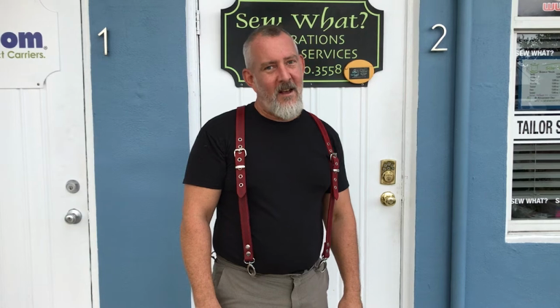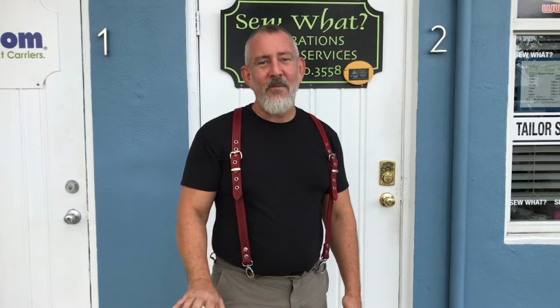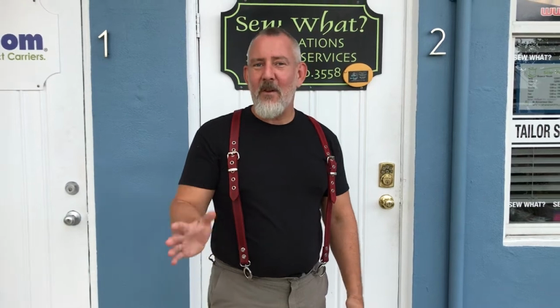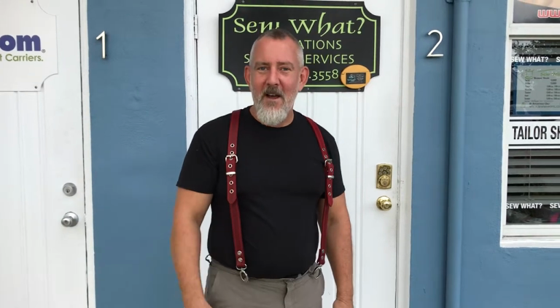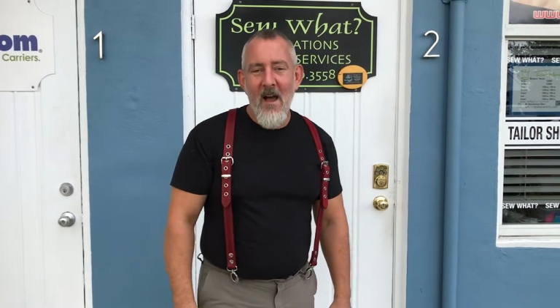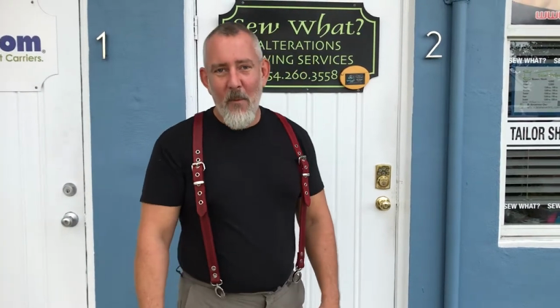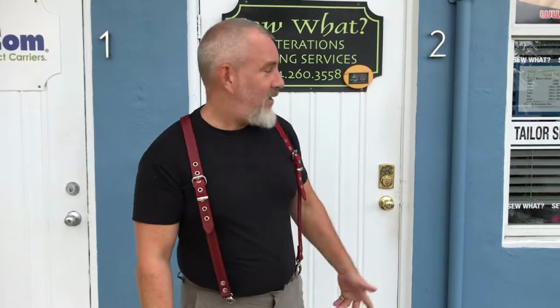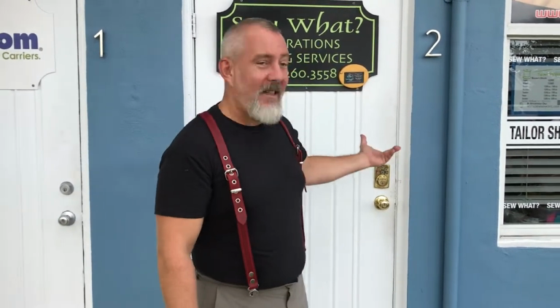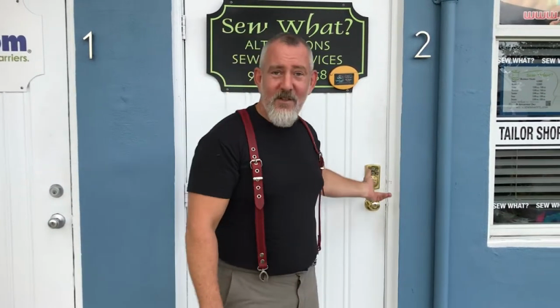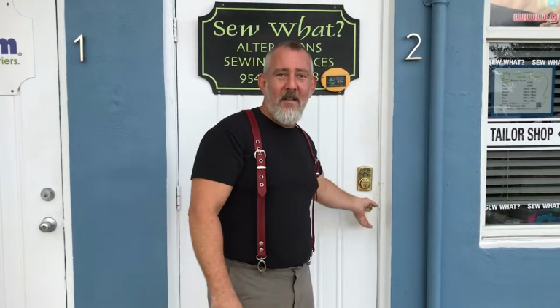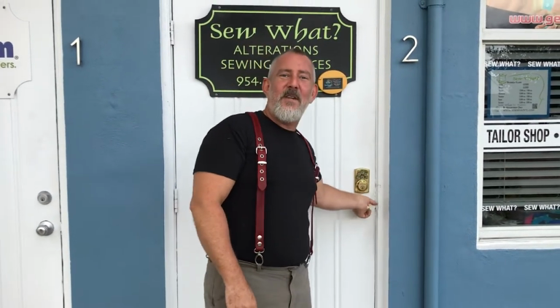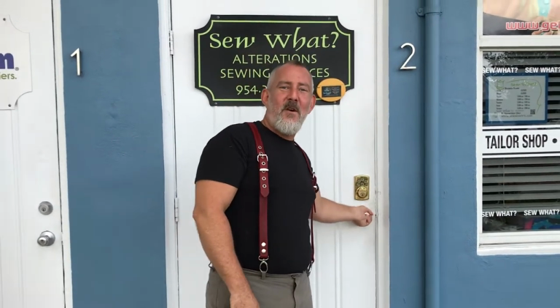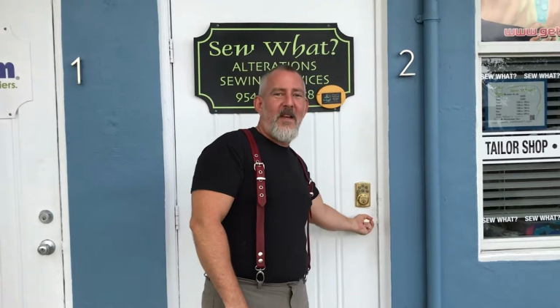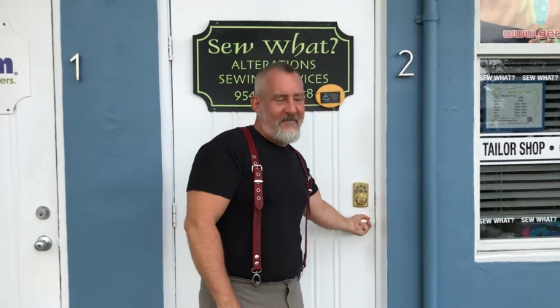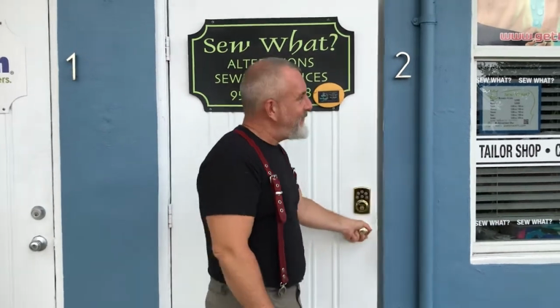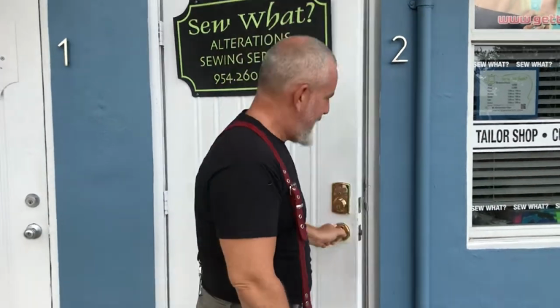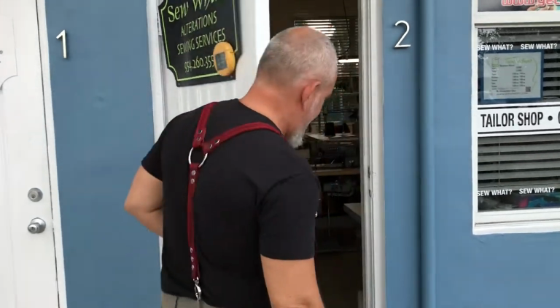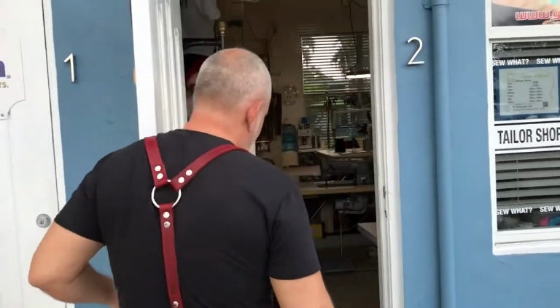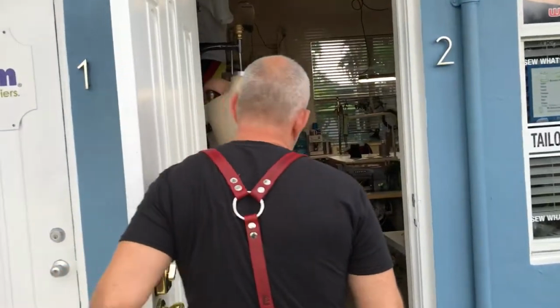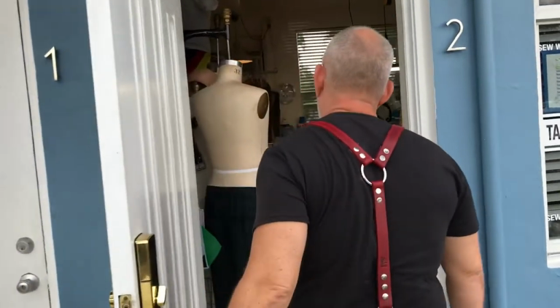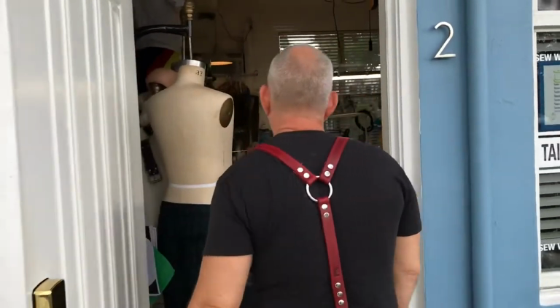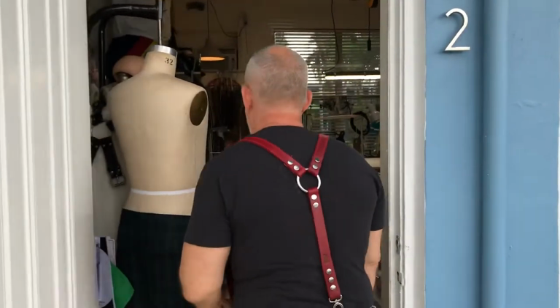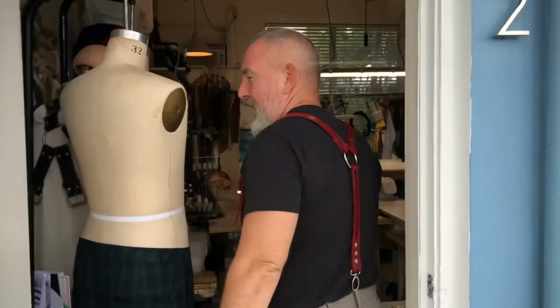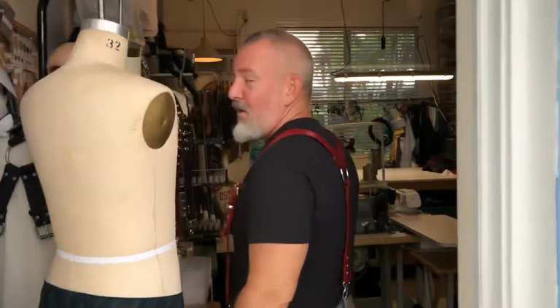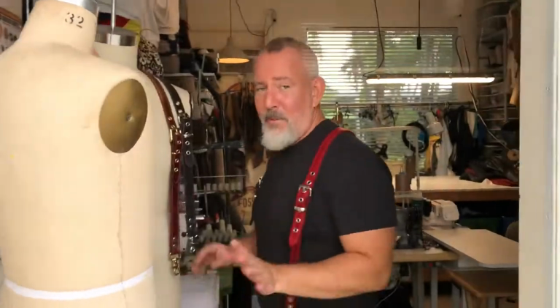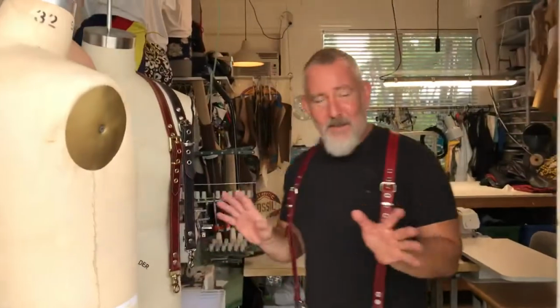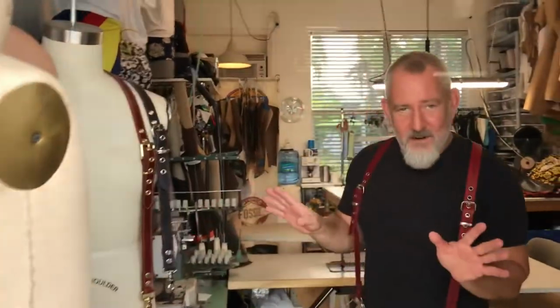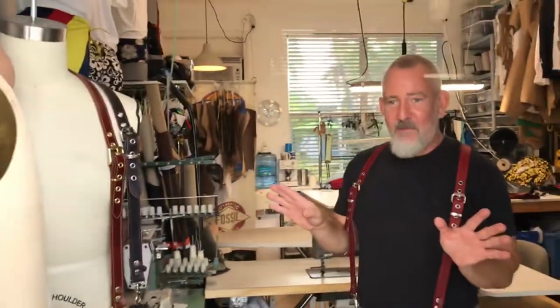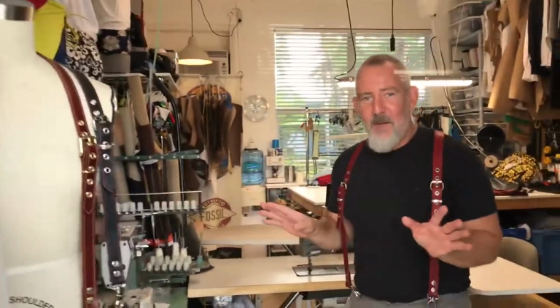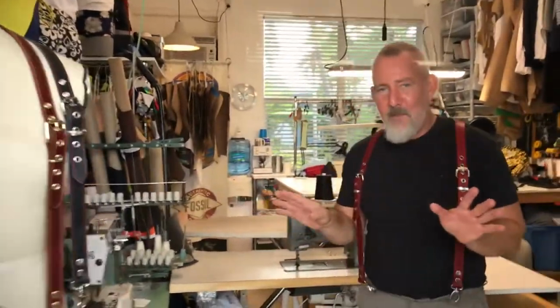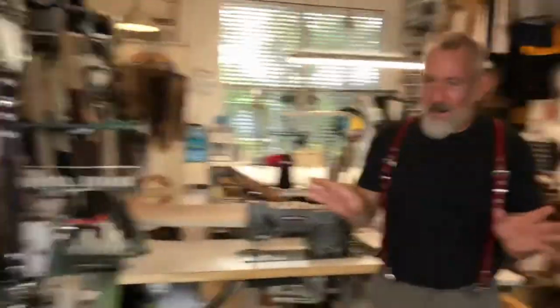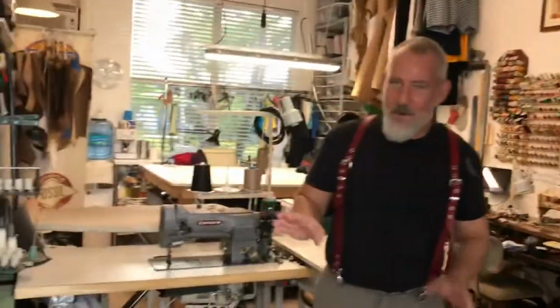Hello from sunny Fort Lauderdale. I'm Paul Michael and this is So What. This is my studio workspace — don't blink, it's only 200 square feet. We don't want to miss it on film.